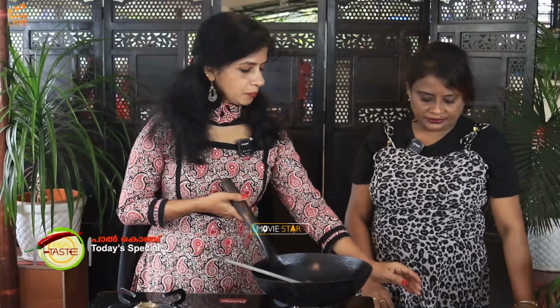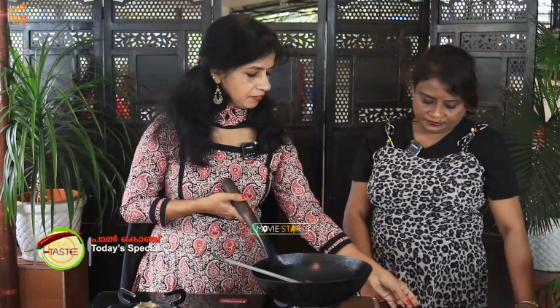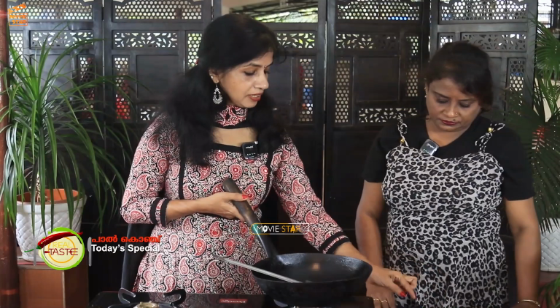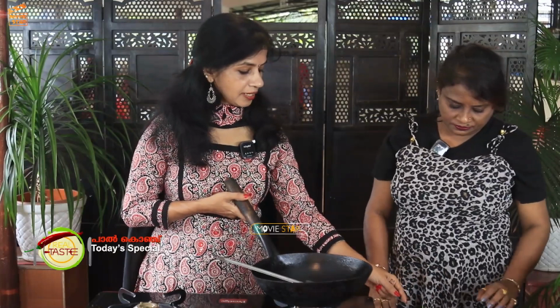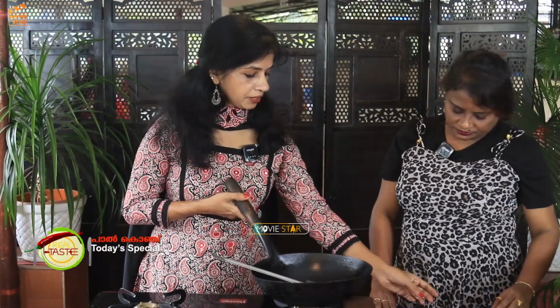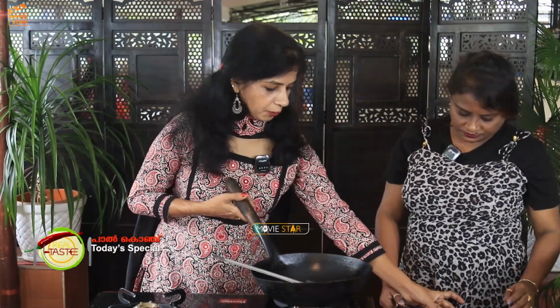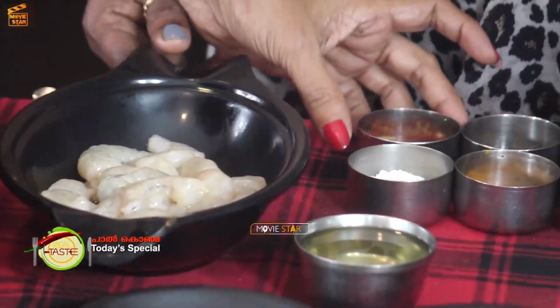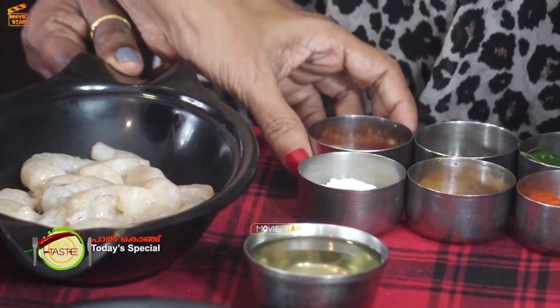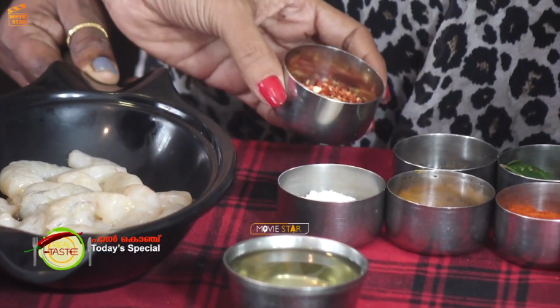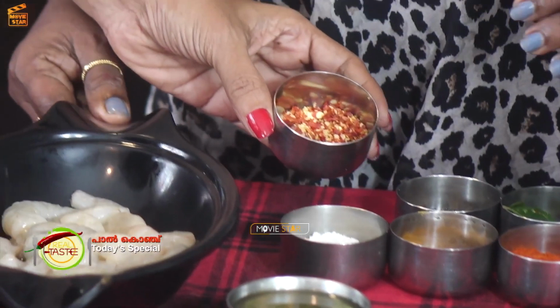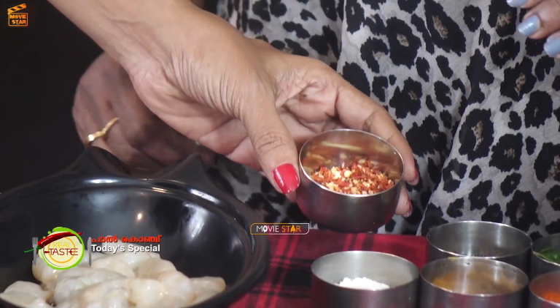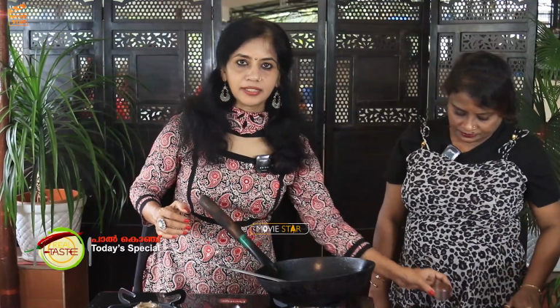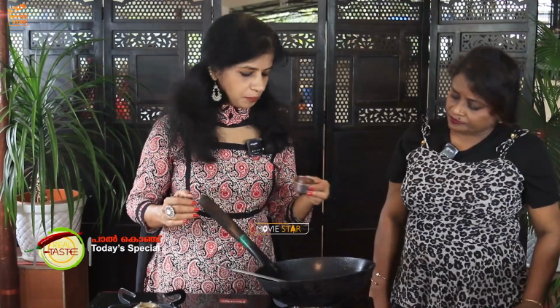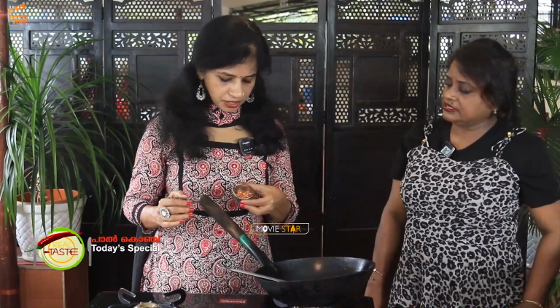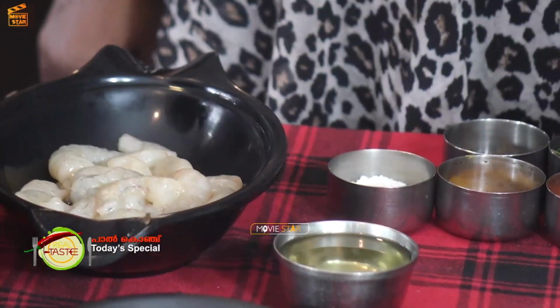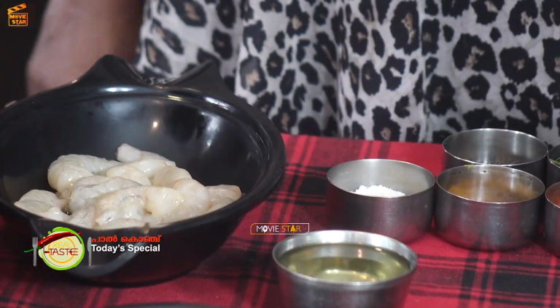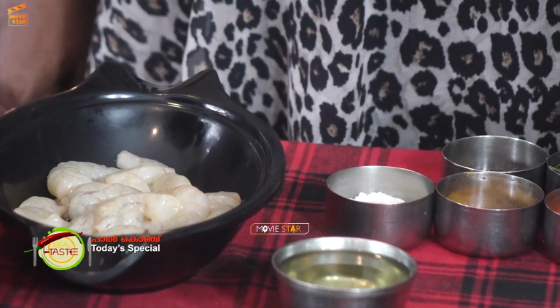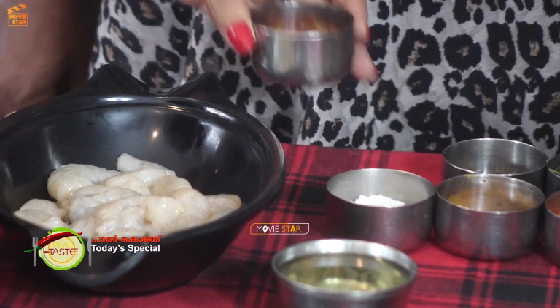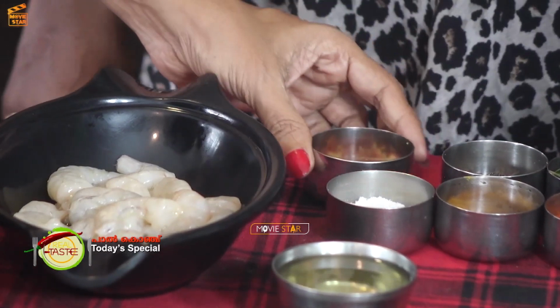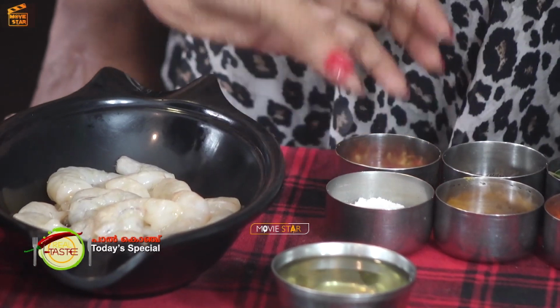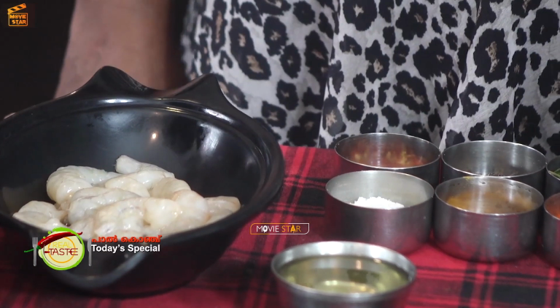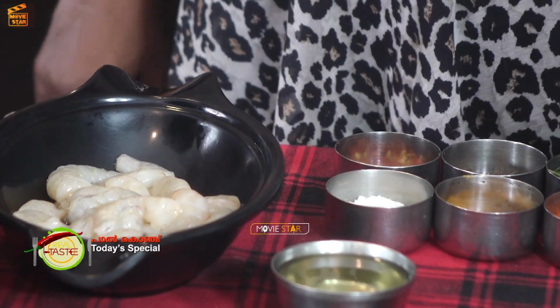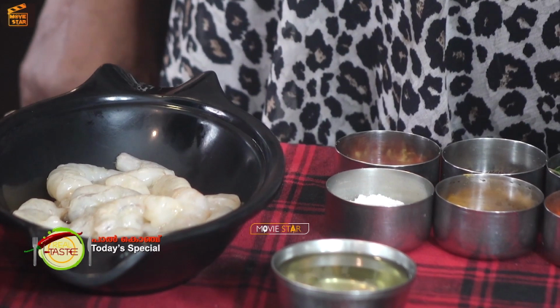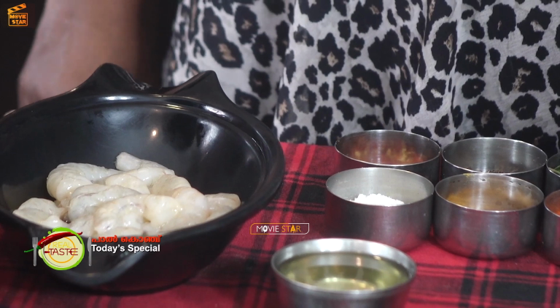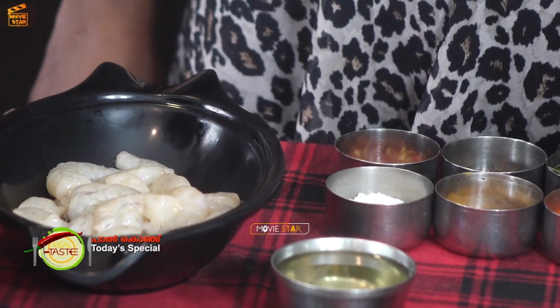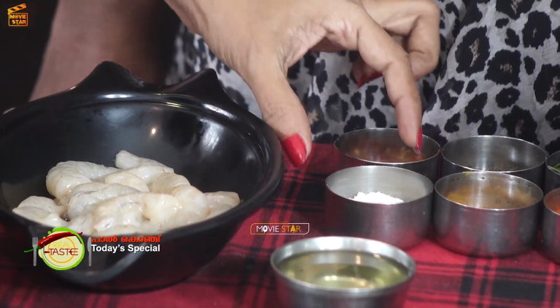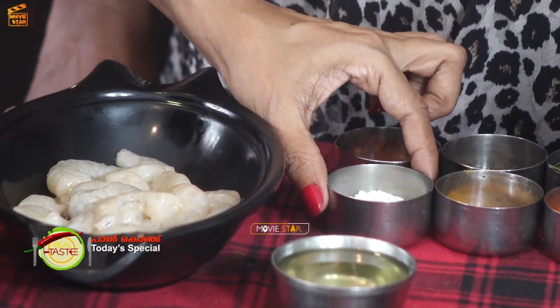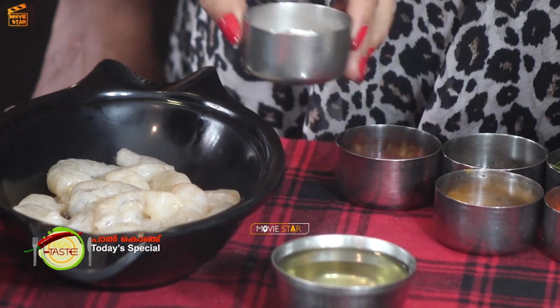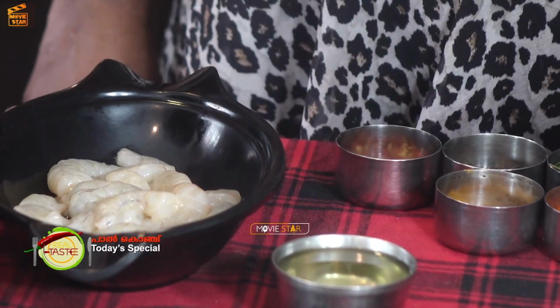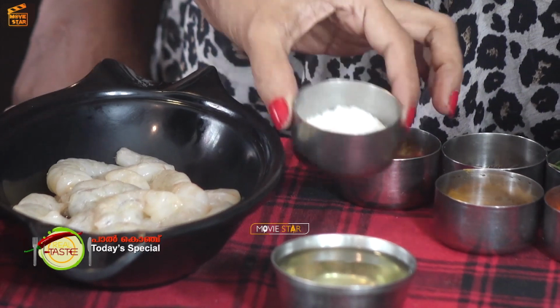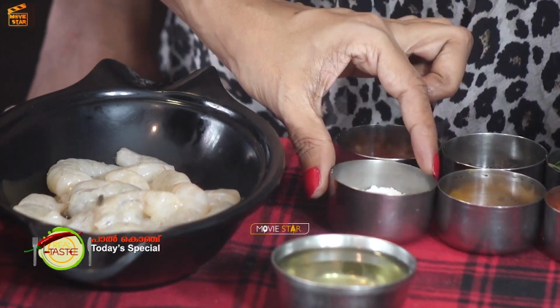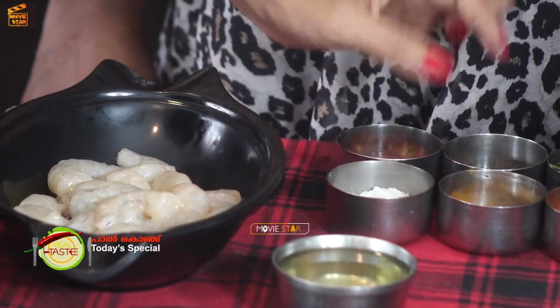First, we will cook it a little bit with a spoon. We will cook it with a little bit. We will cook it for a few minutes. We will marinate them a little bit.